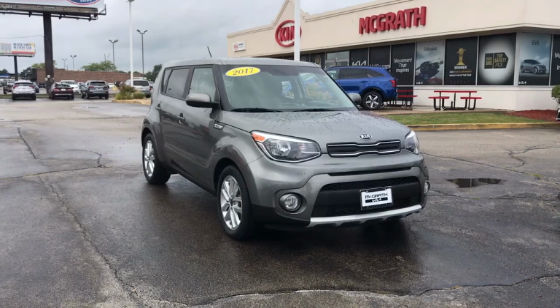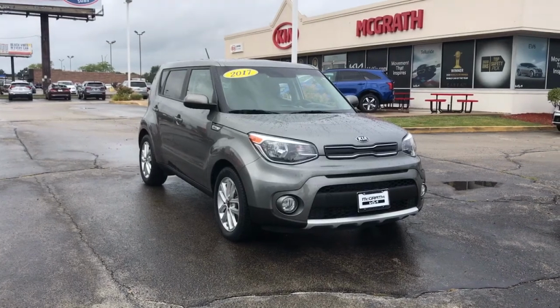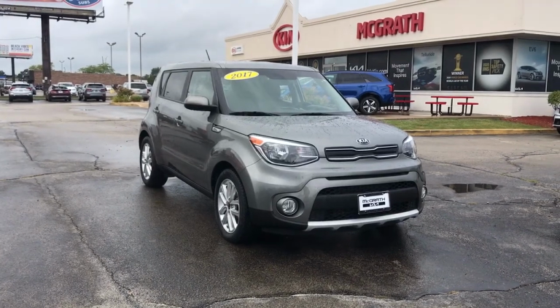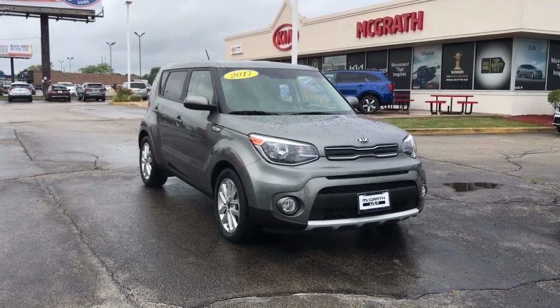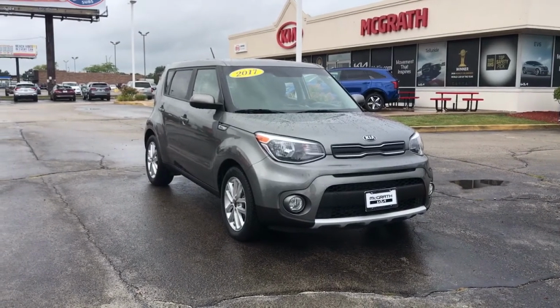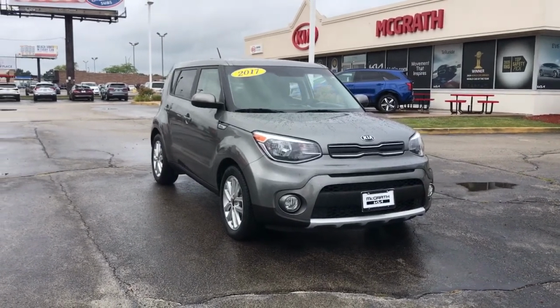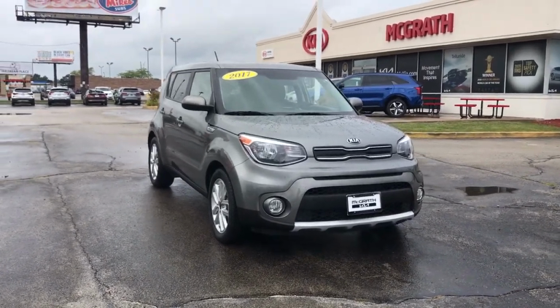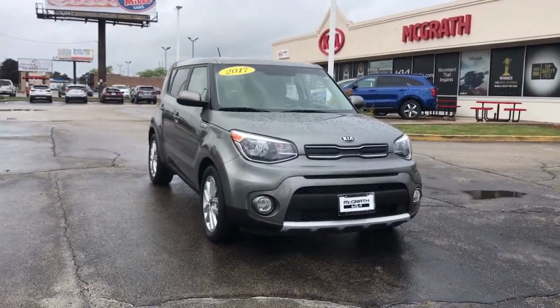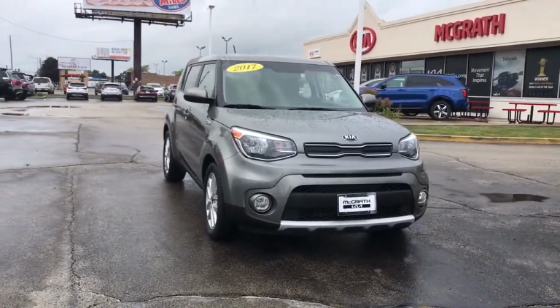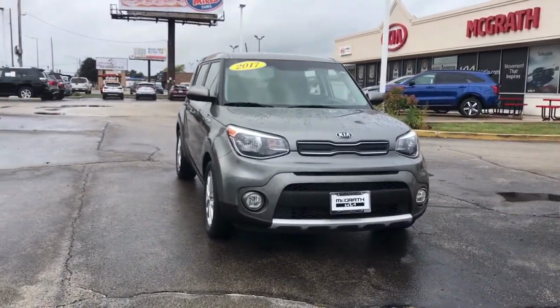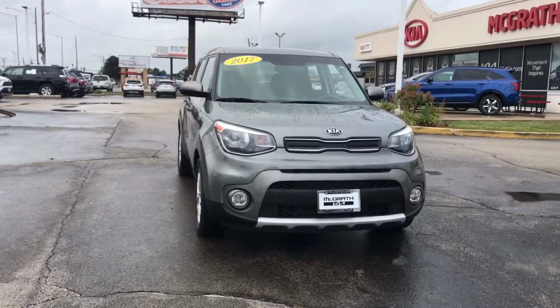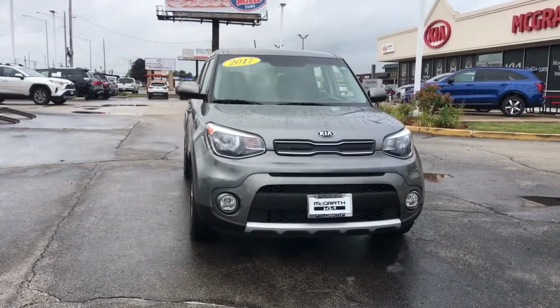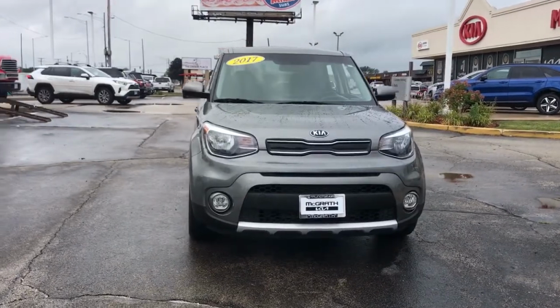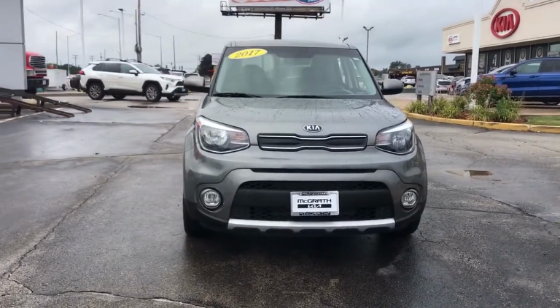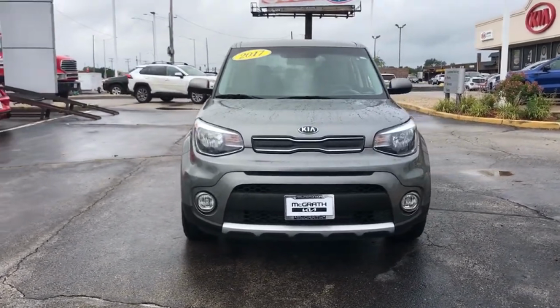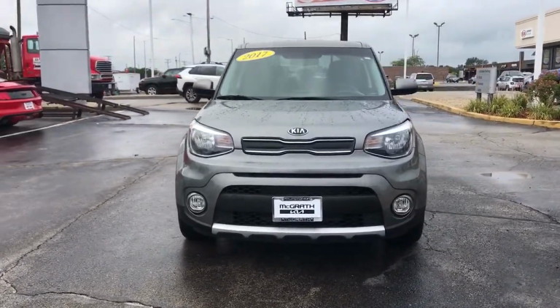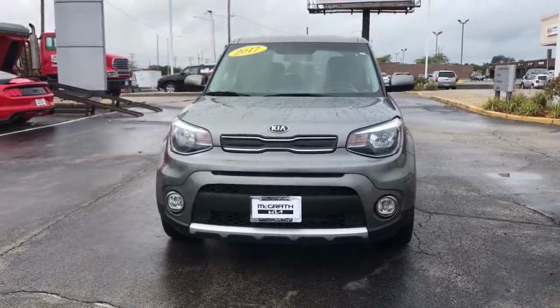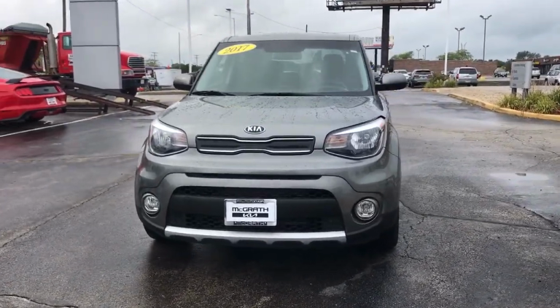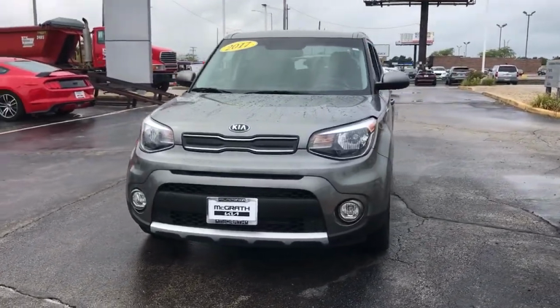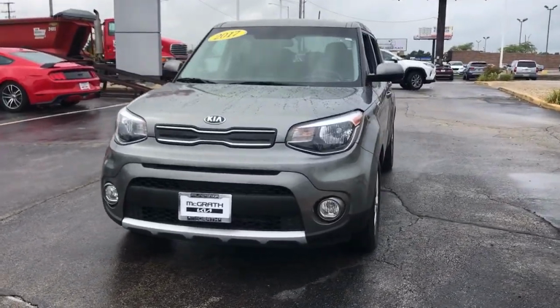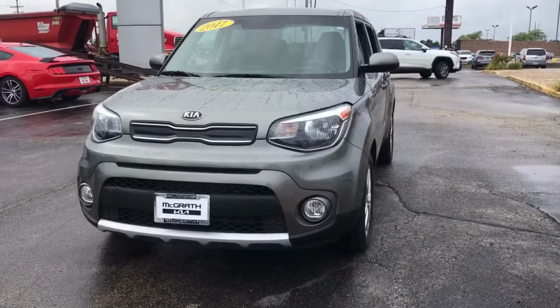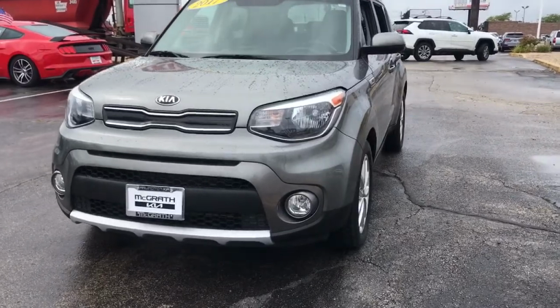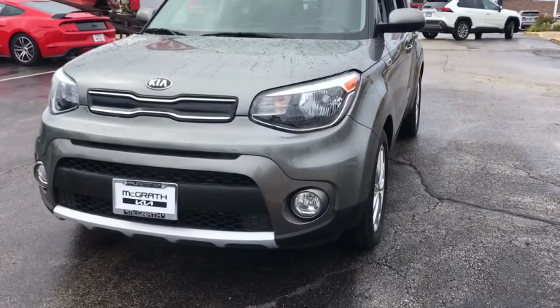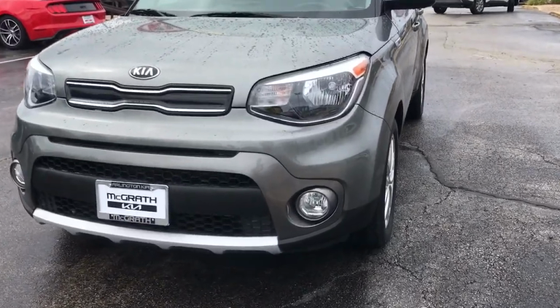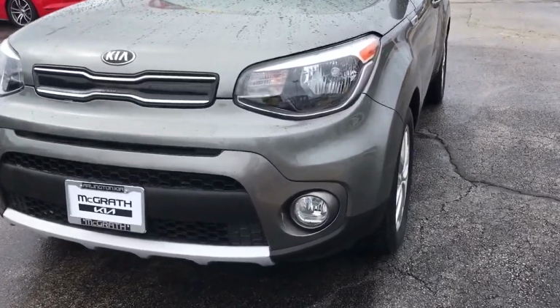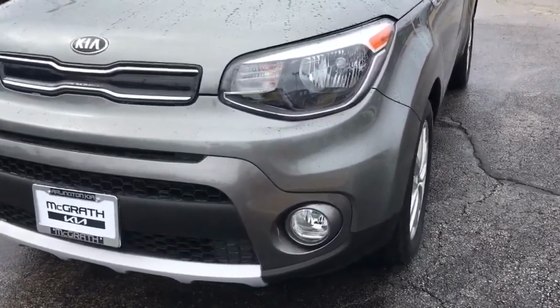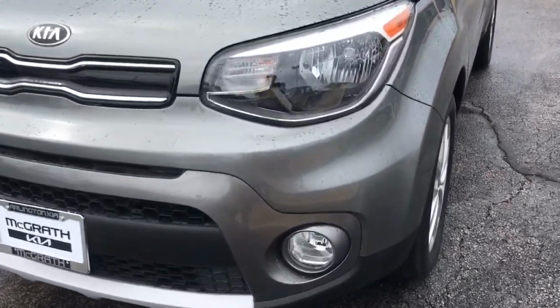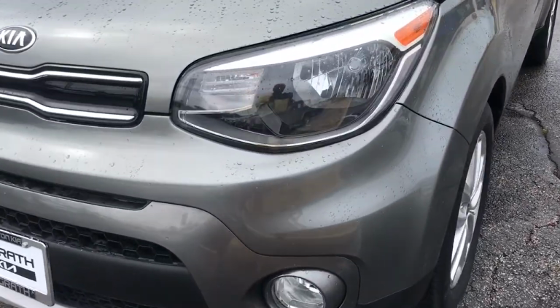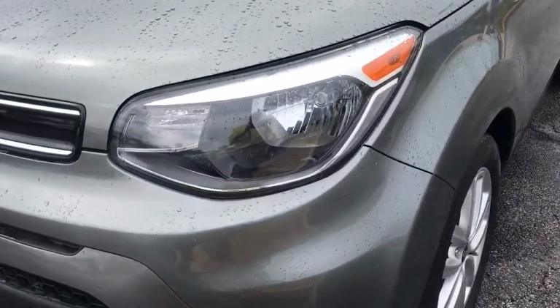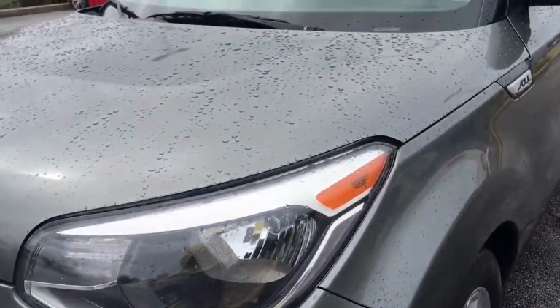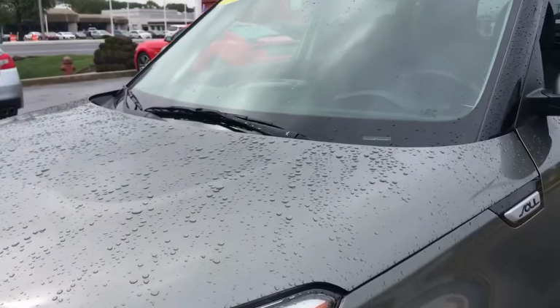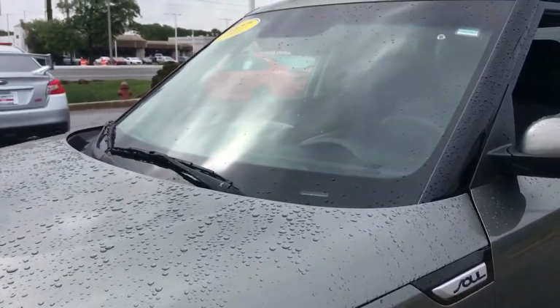Get into the 2017 Kia Soul. With less than 25,000 miles on the odometer, this vehicle stands out from the rest. Here's a versatile Kia Soul, the subcompact crossover that's funky, affordable, and loaded with talent.